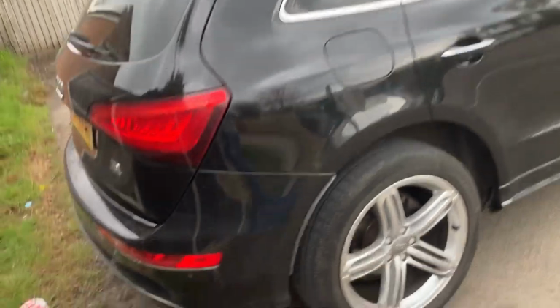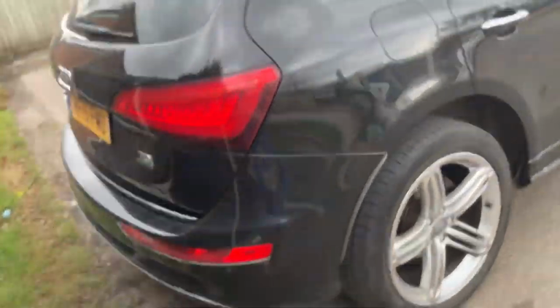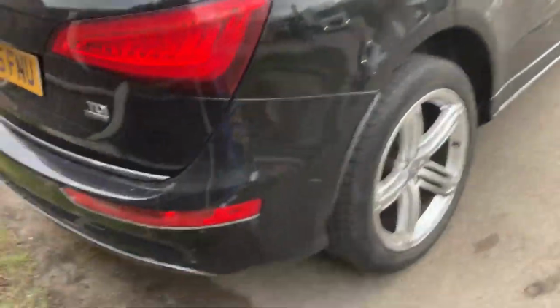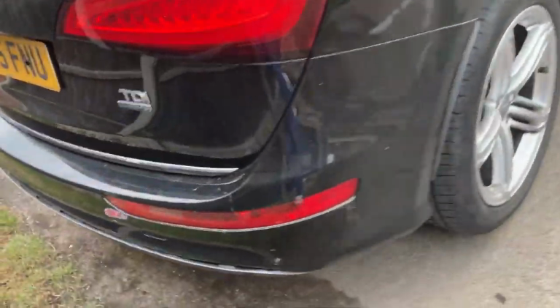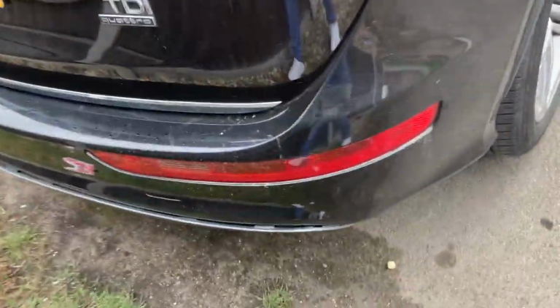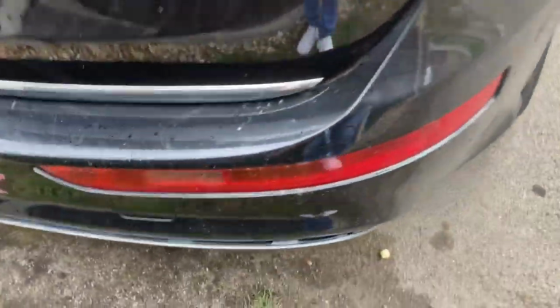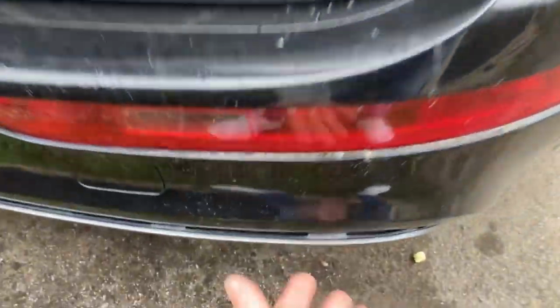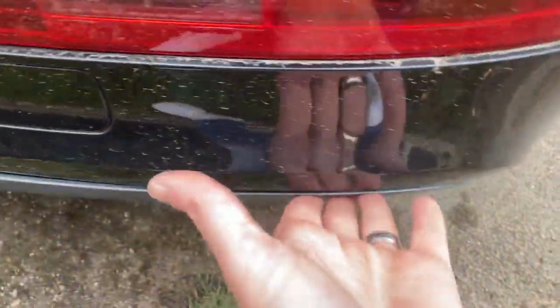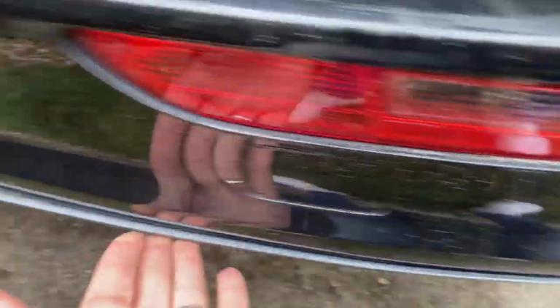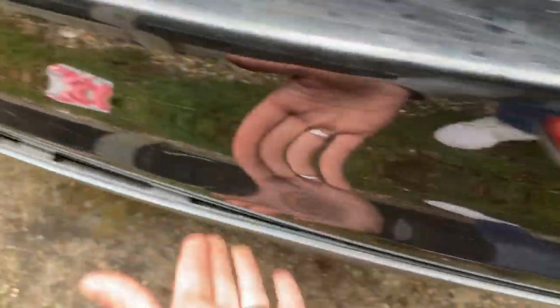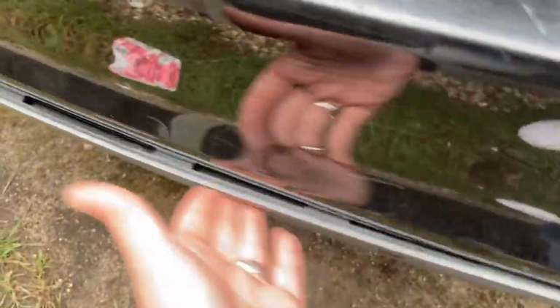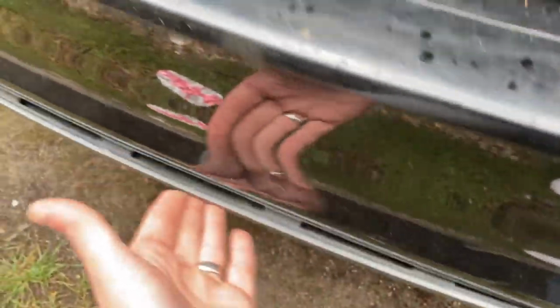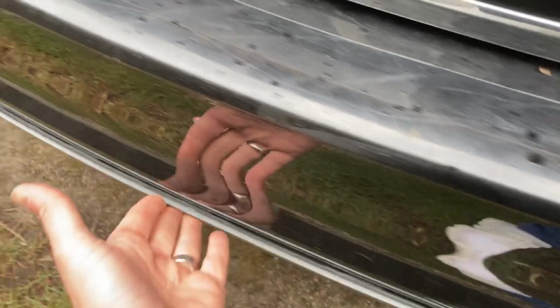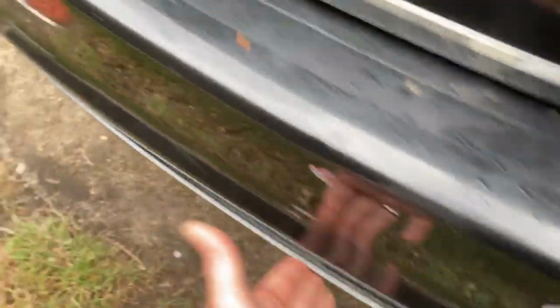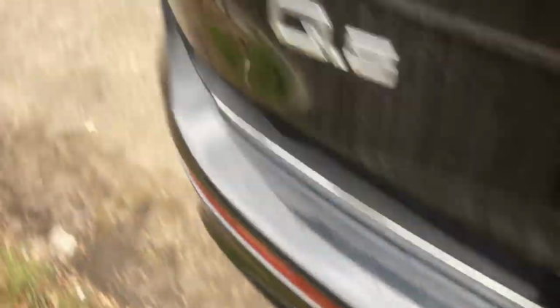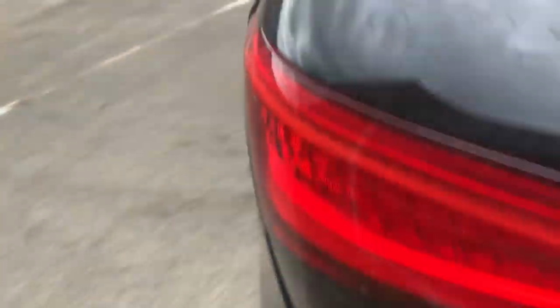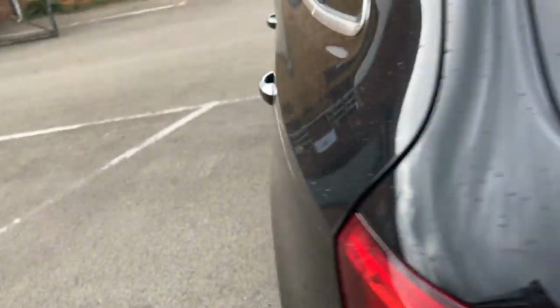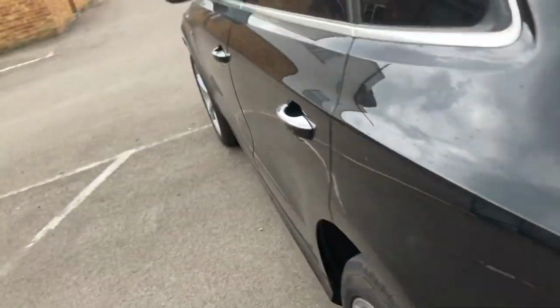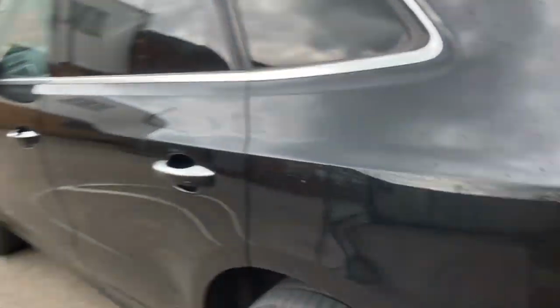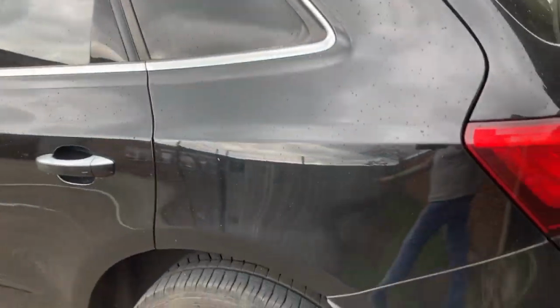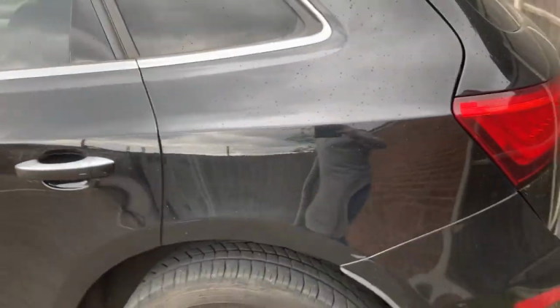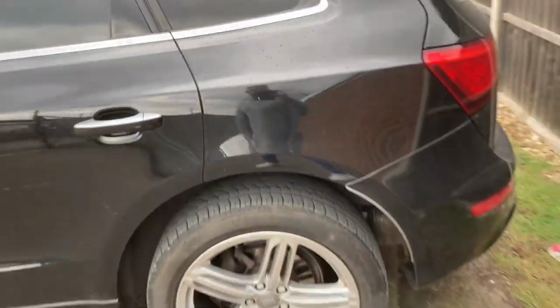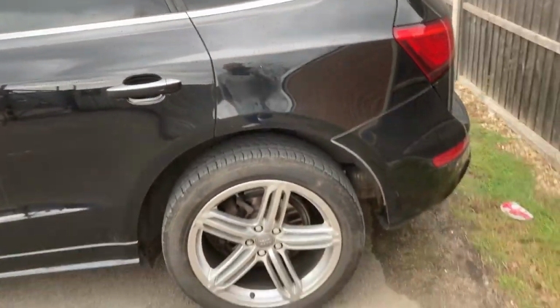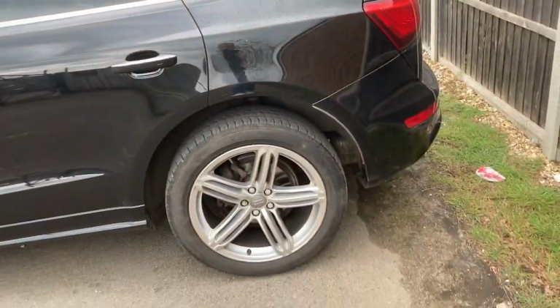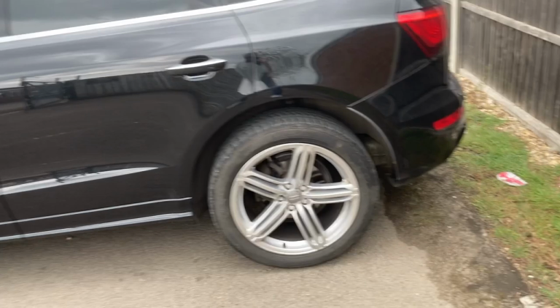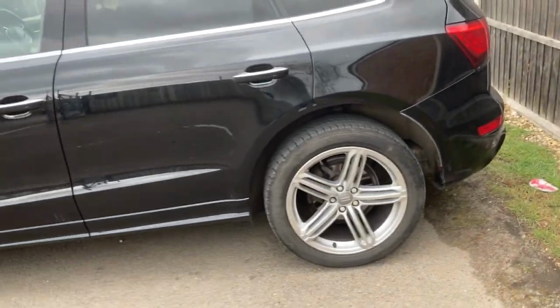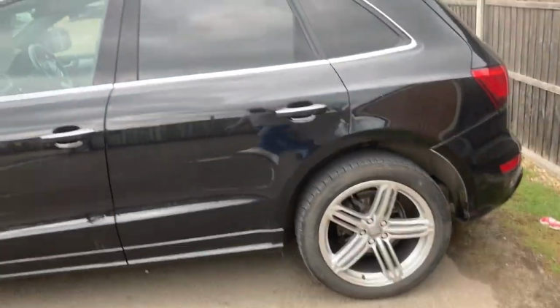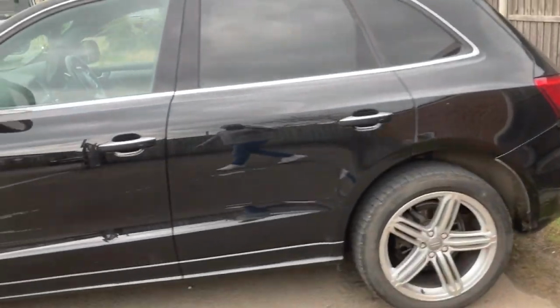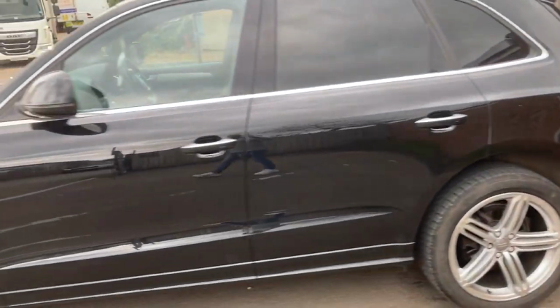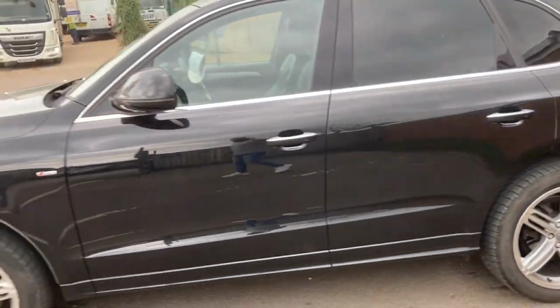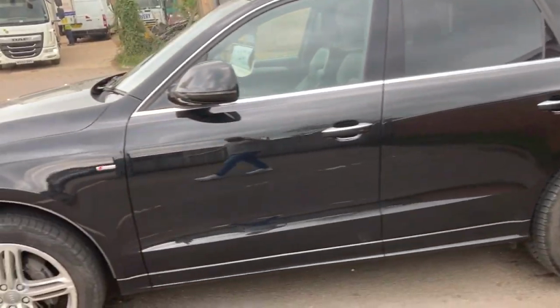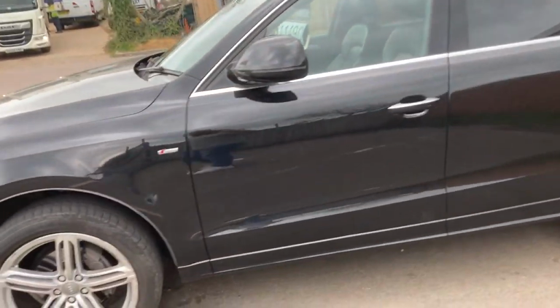This has been my family car — my wife used it to run my kids around. That trim was loose when we got it. It was one company owner when I bought it. We've had it for 13 months. There are two owners in total, one previous on the V5.